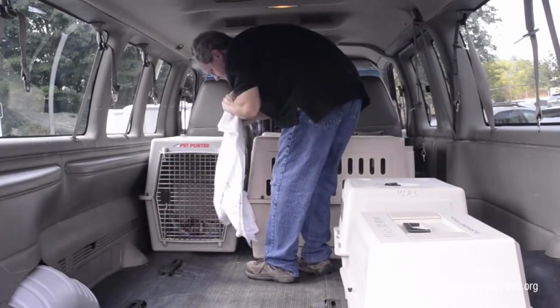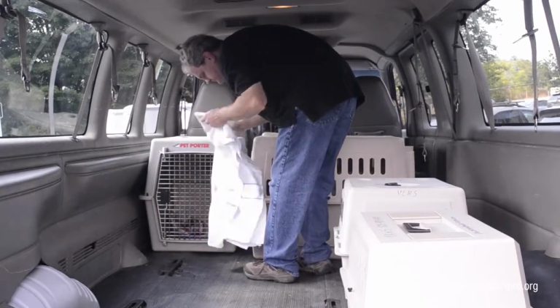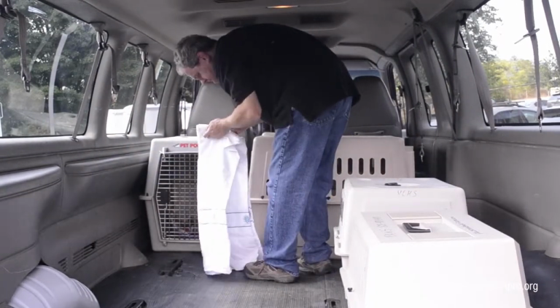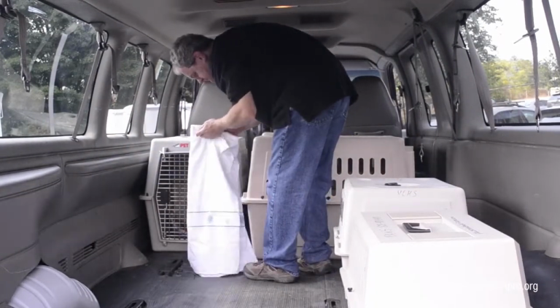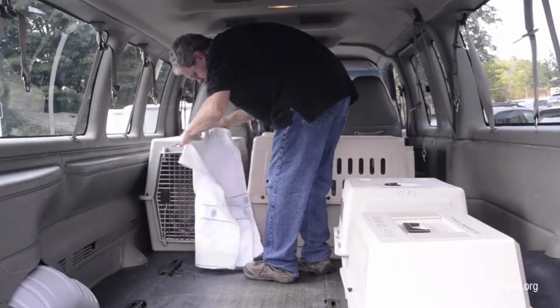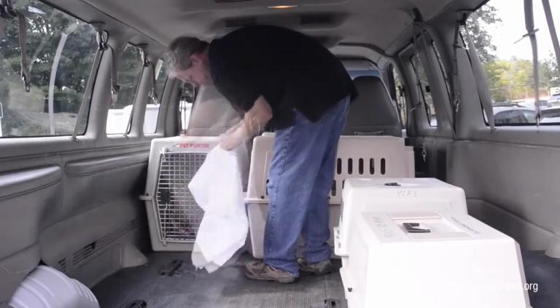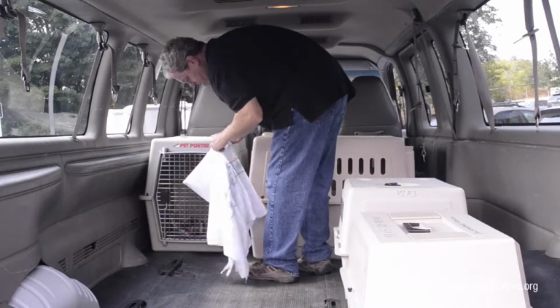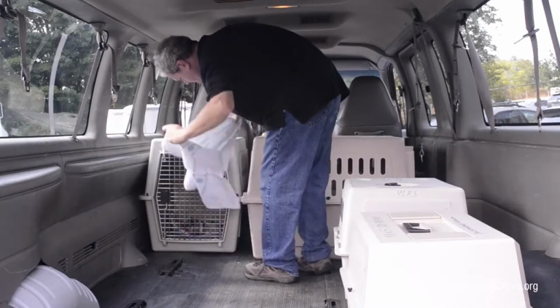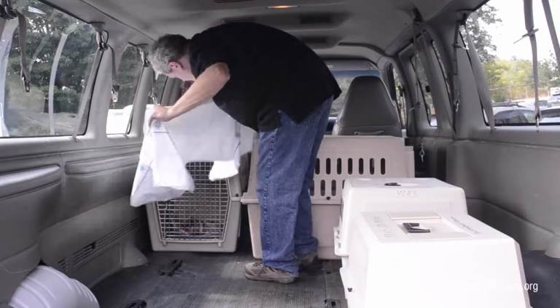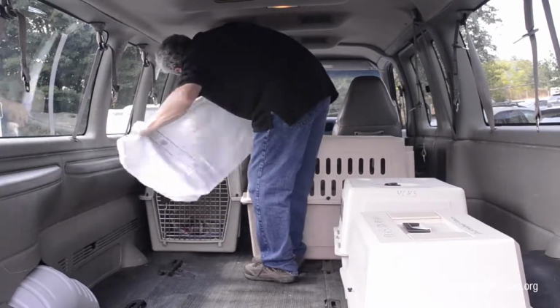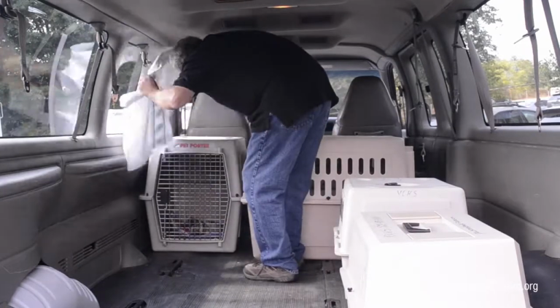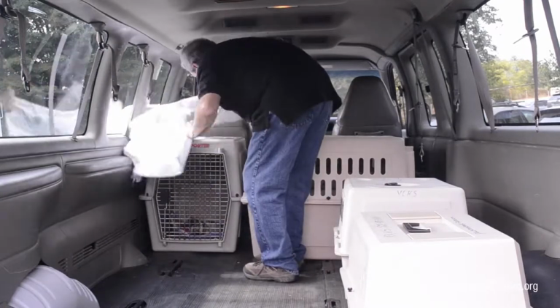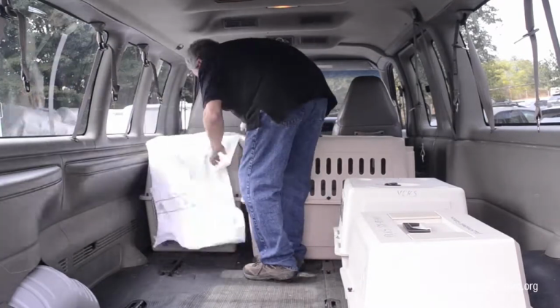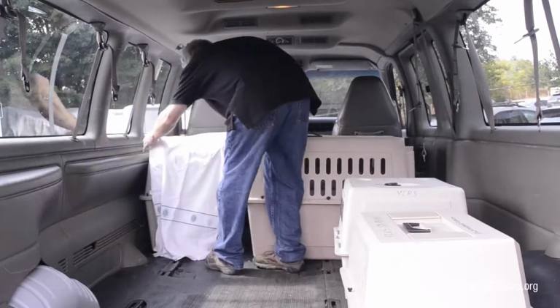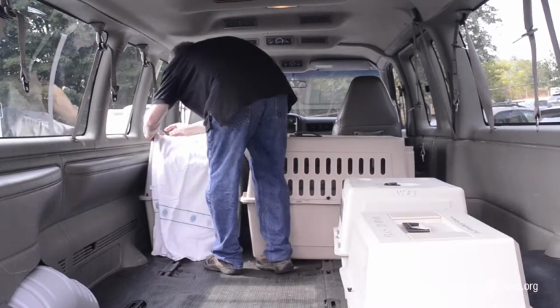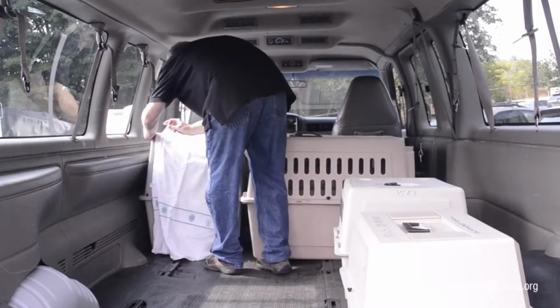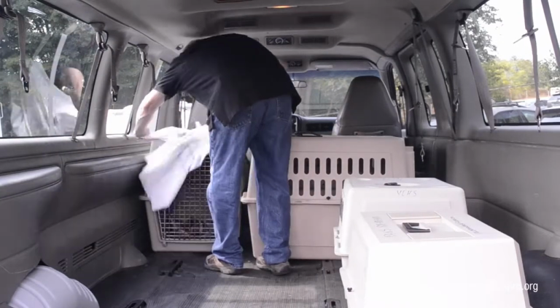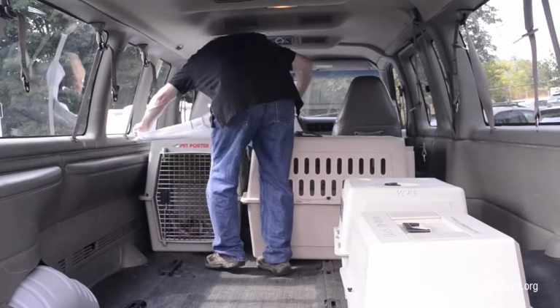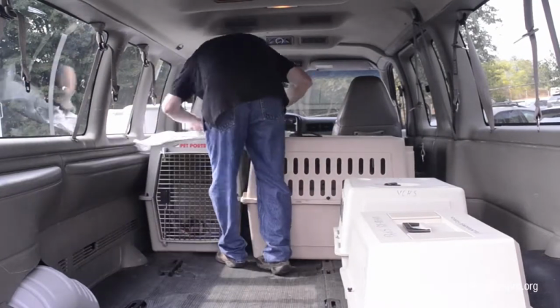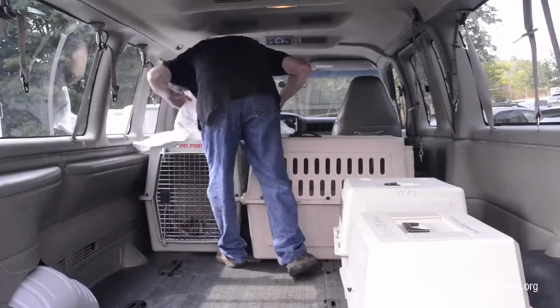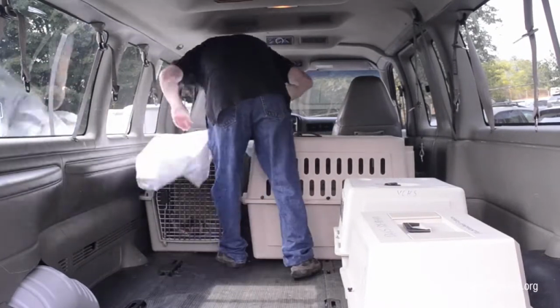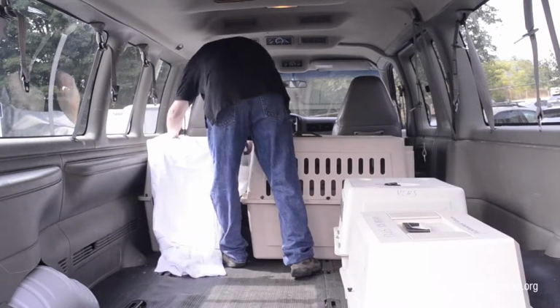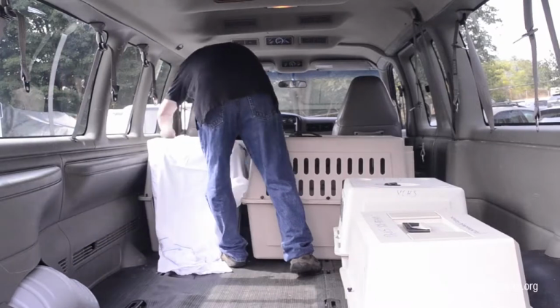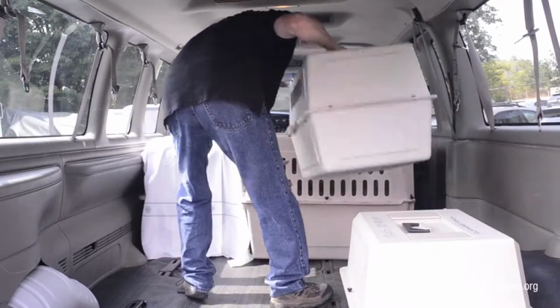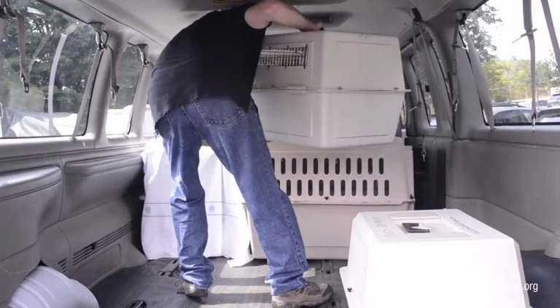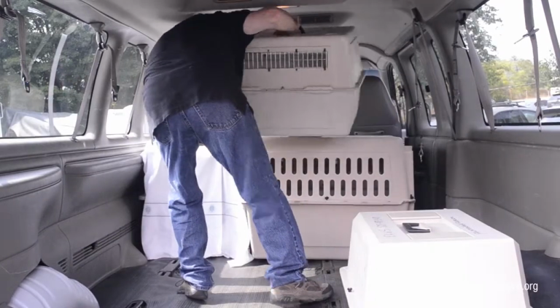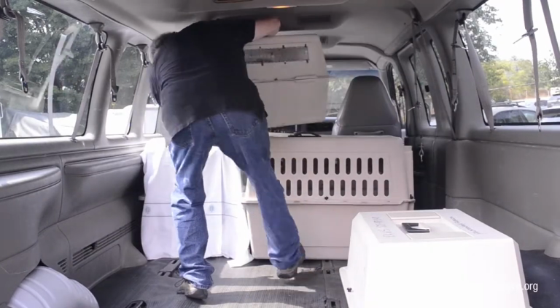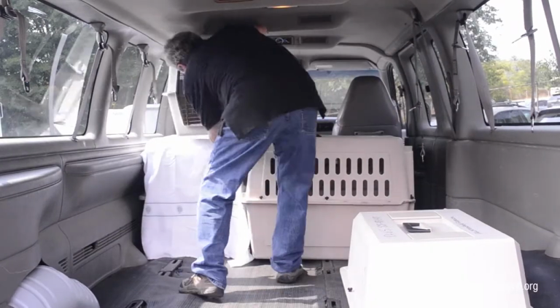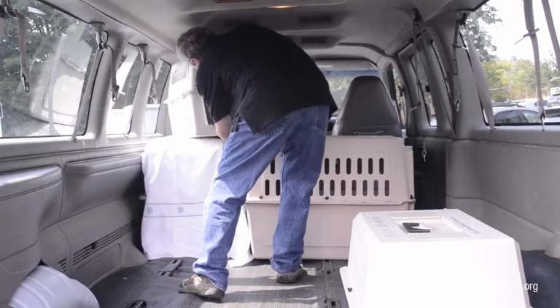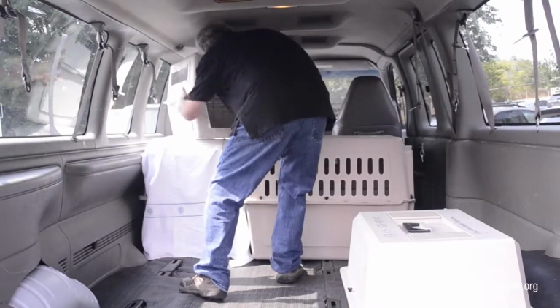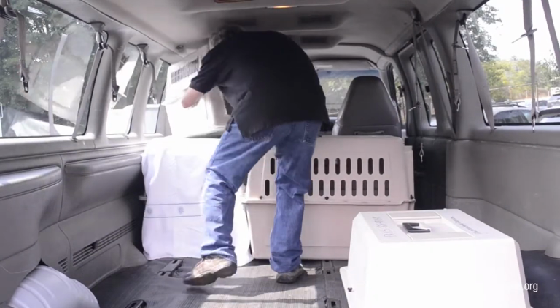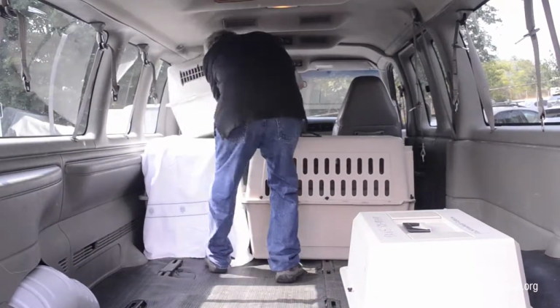If one dog is particularly stressed or loudly barking, cover that crate with a lightweight sheet — heavy blankets will be too hot. You will load two rows of carriers on the first level, and then start your second row.